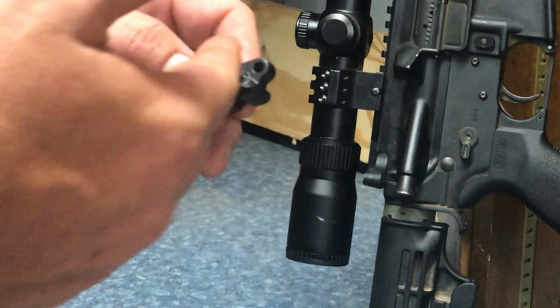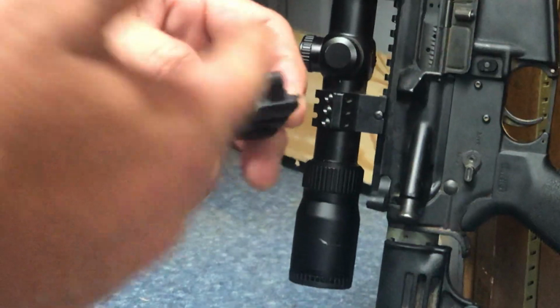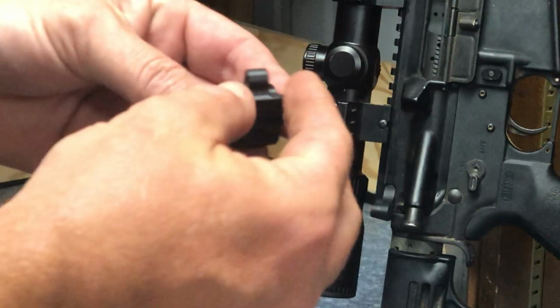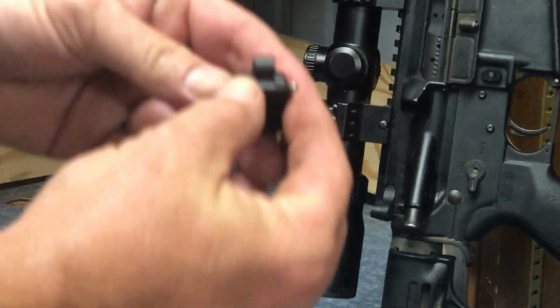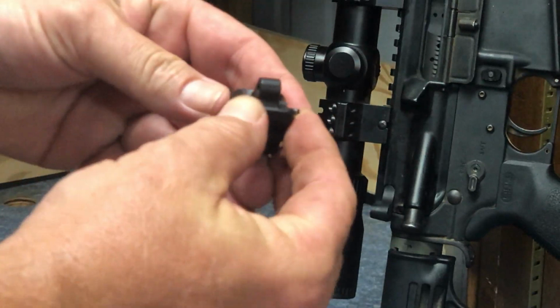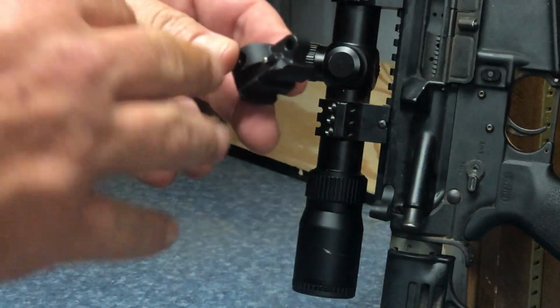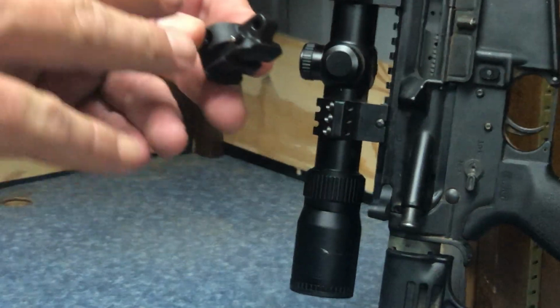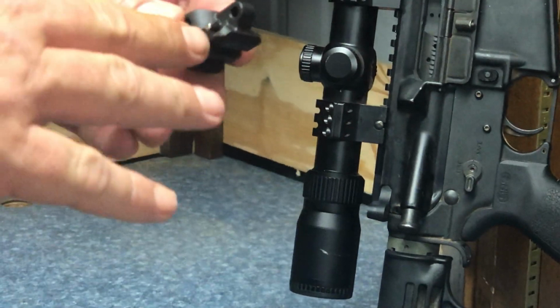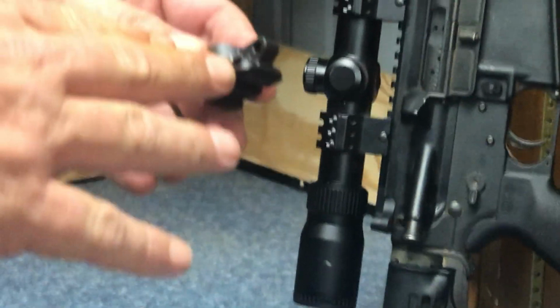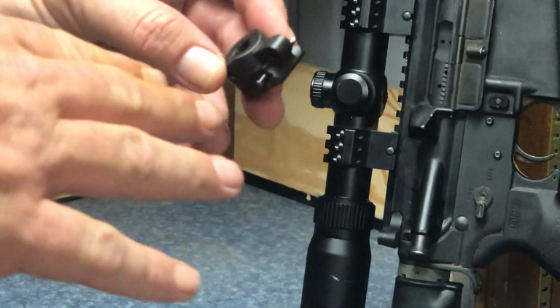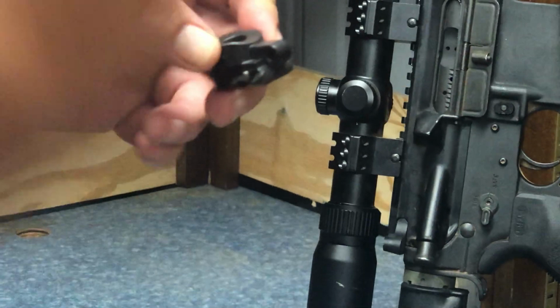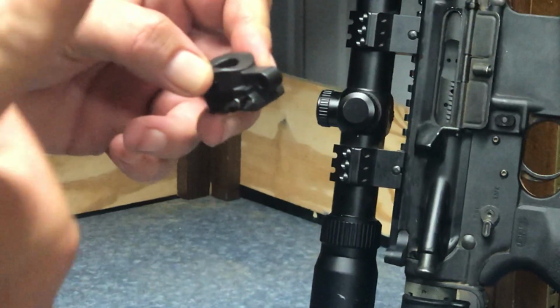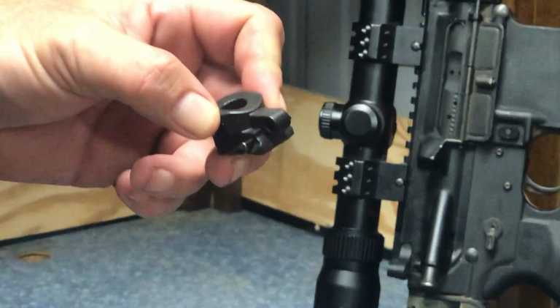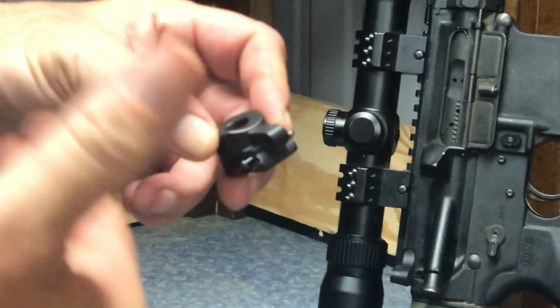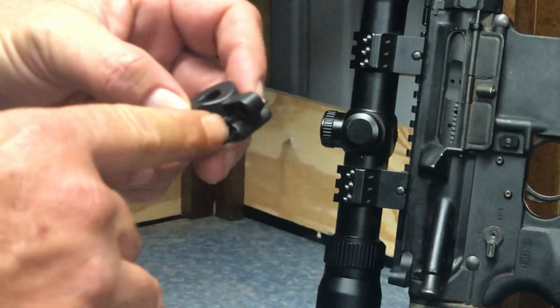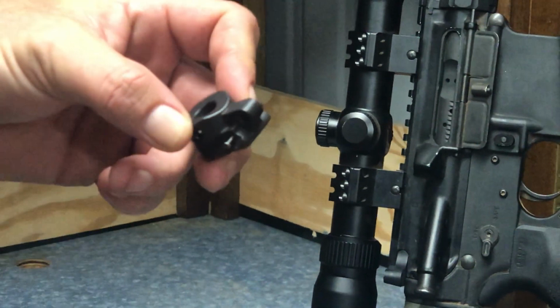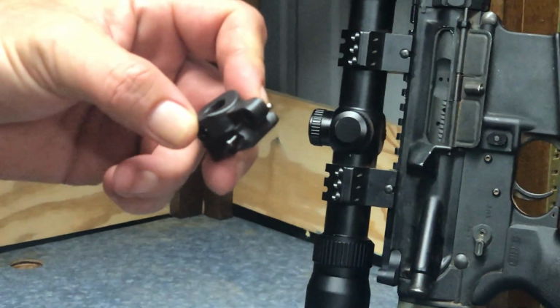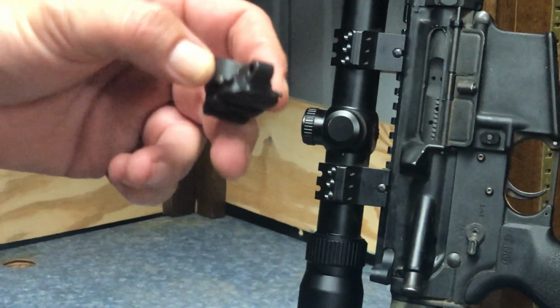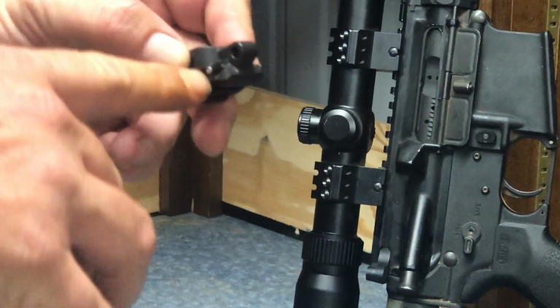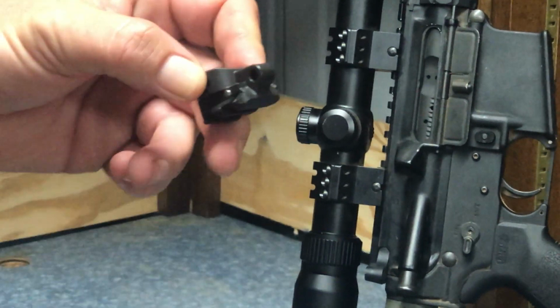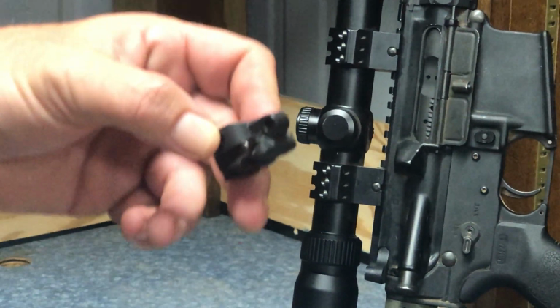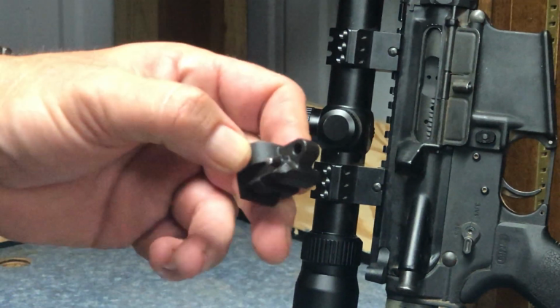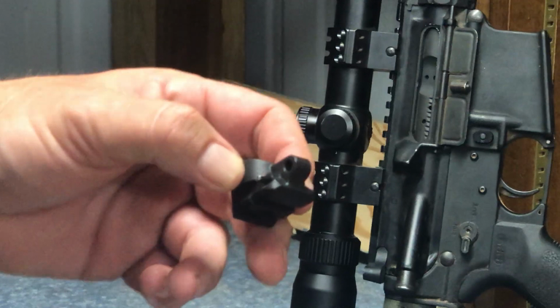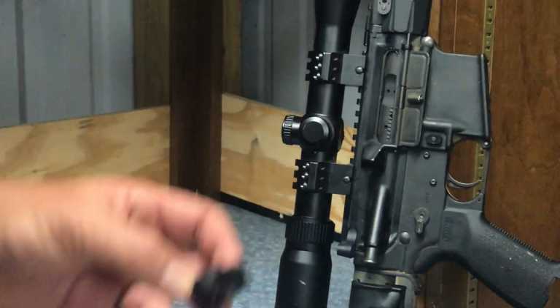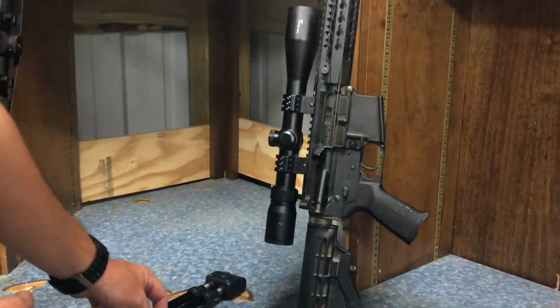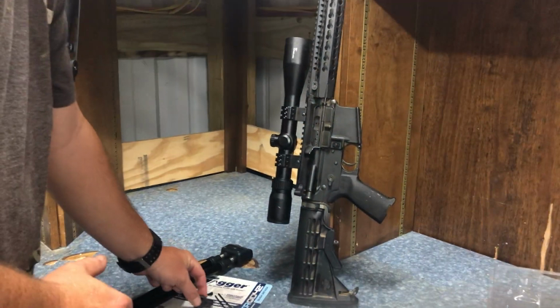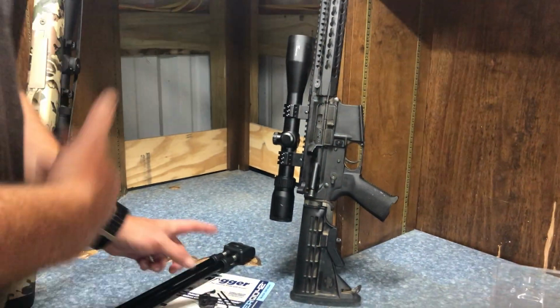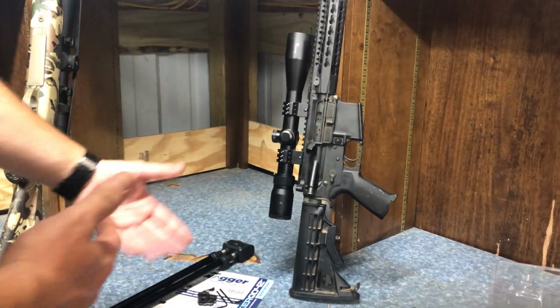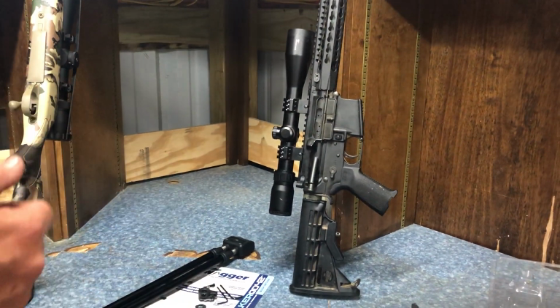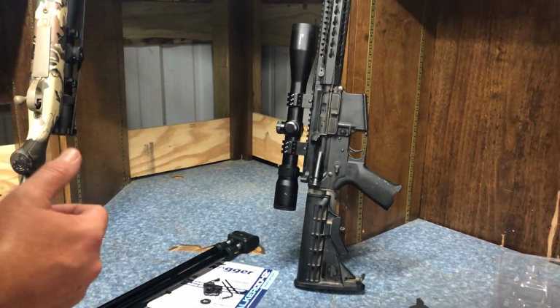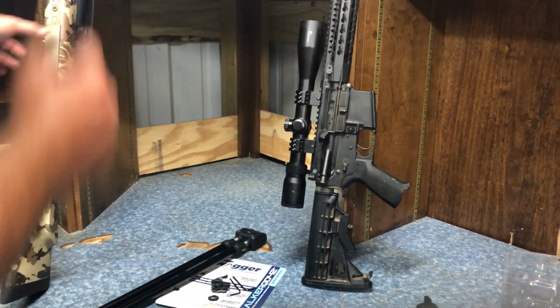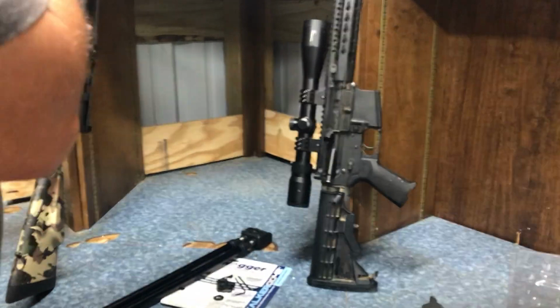That's just a stop that we include. You don't have to use it - it doesn't come mounted, so you will have to drive it in. Make the decision when you get this if you want that stop or not. Once it's in, you're not getting it back out. So let's go ahead and mount that adapter and show you how this works.